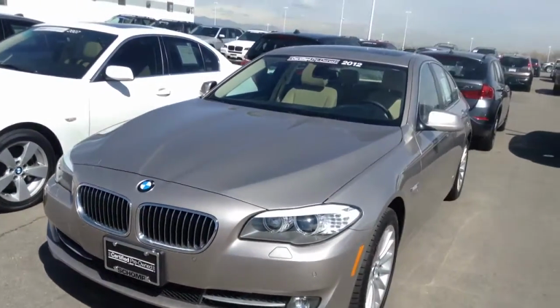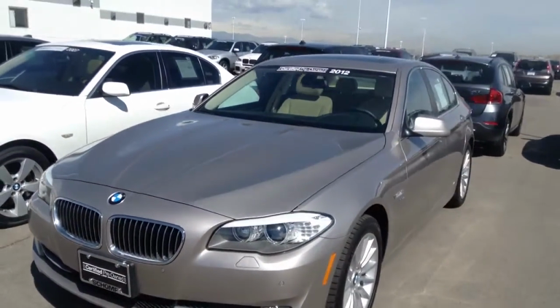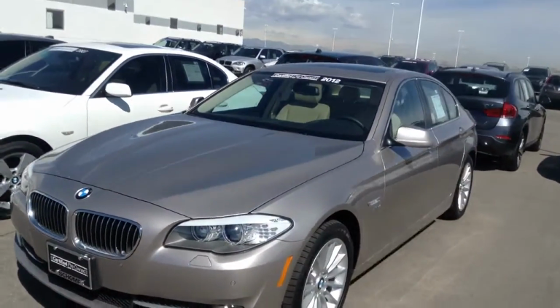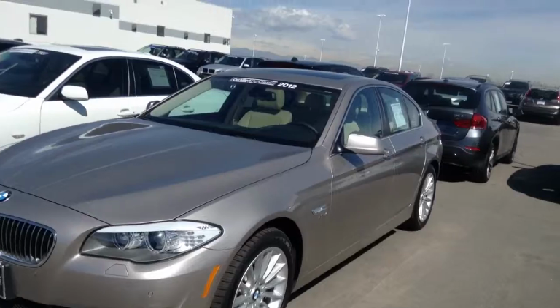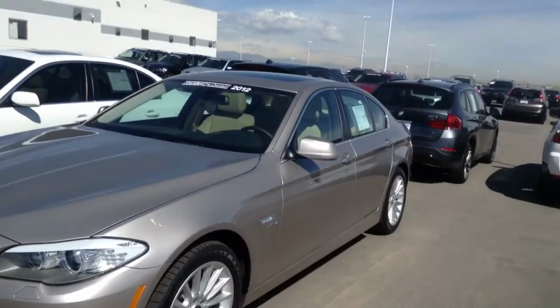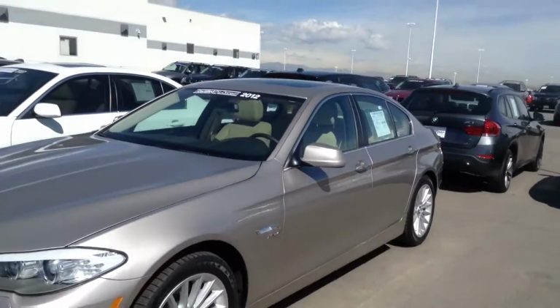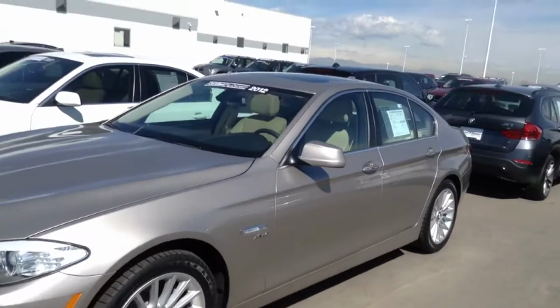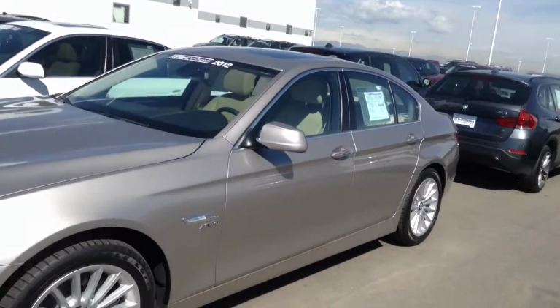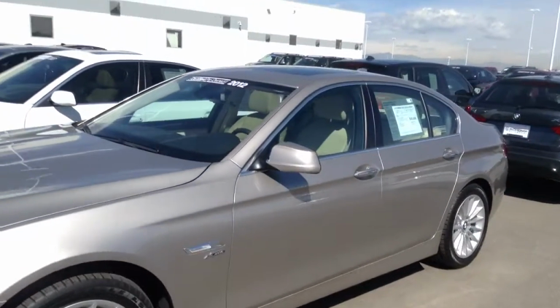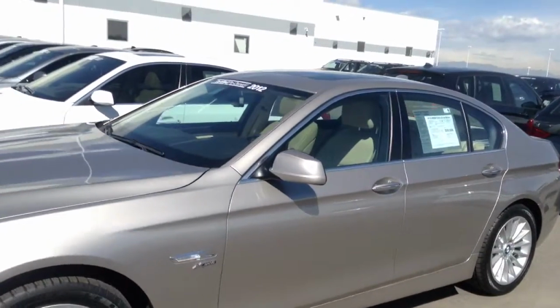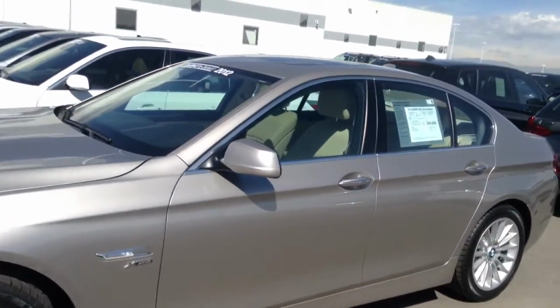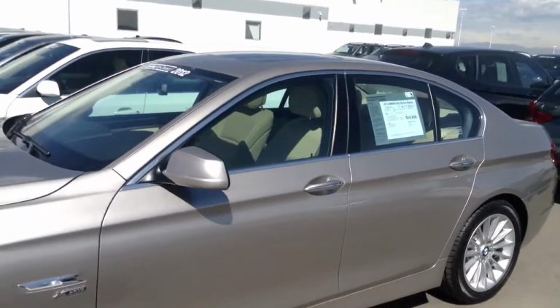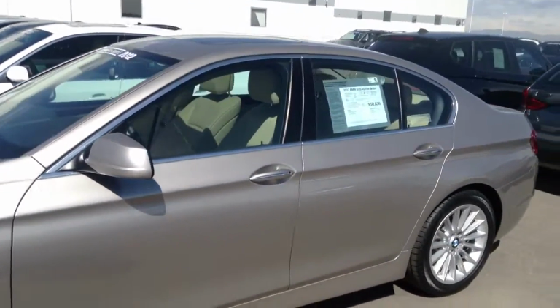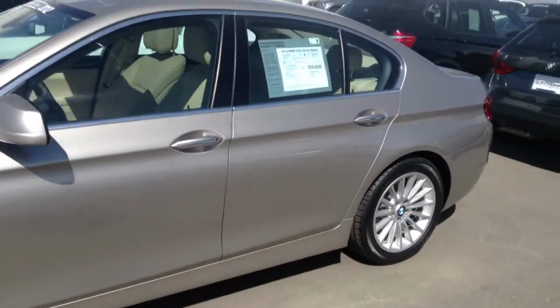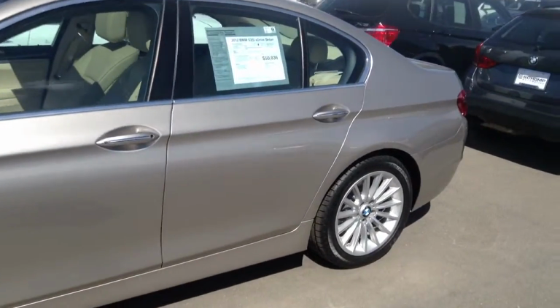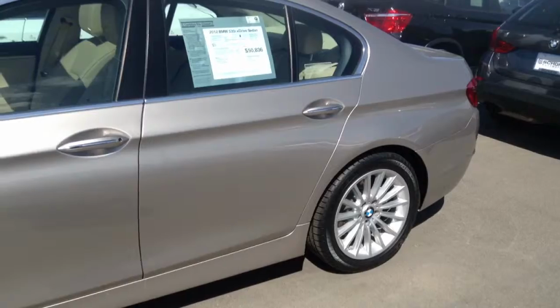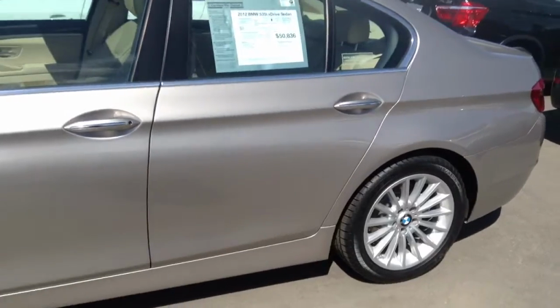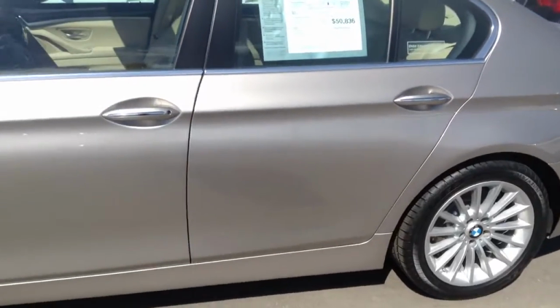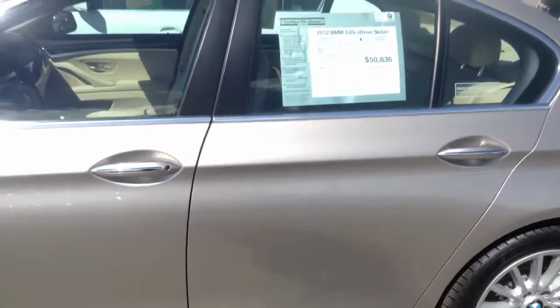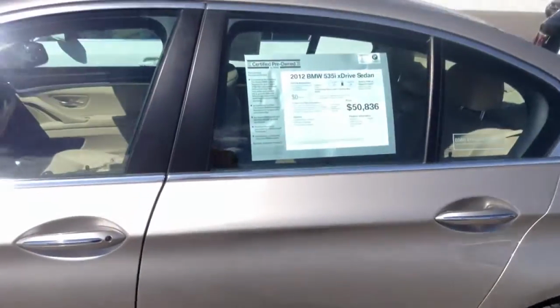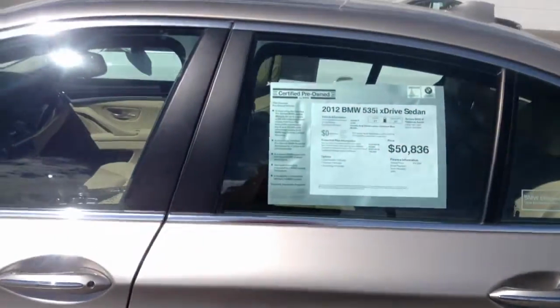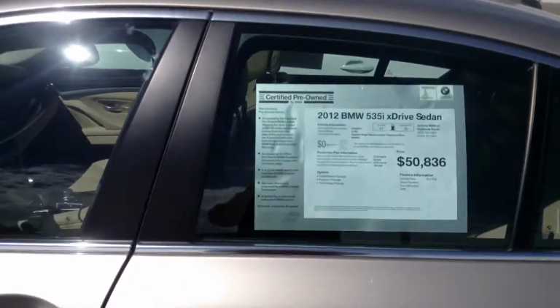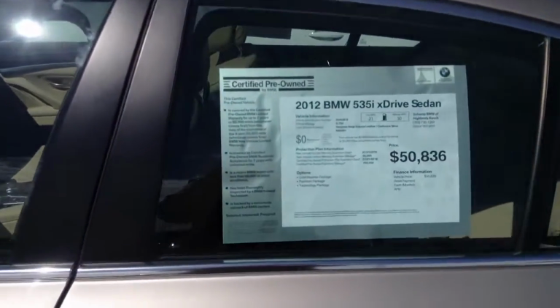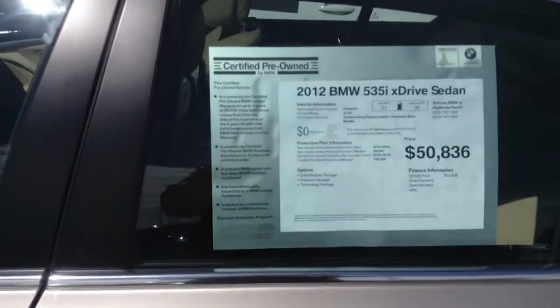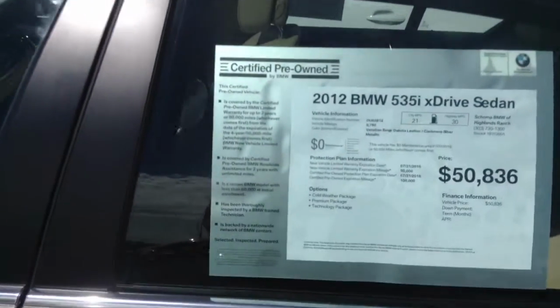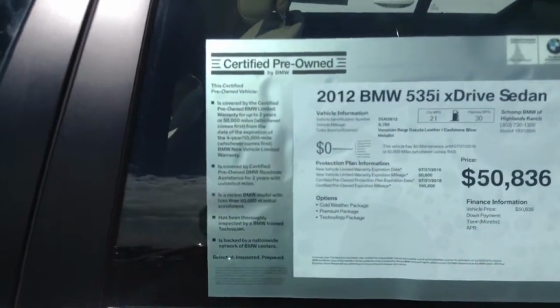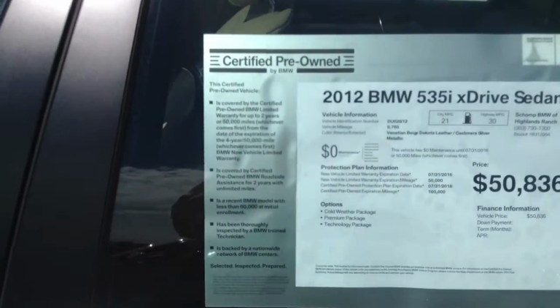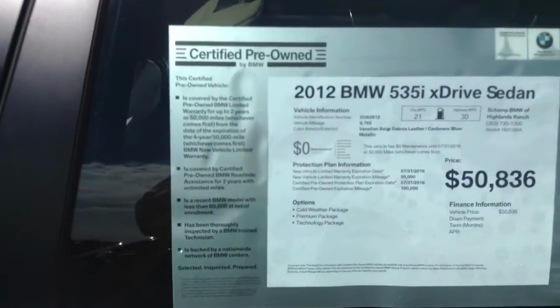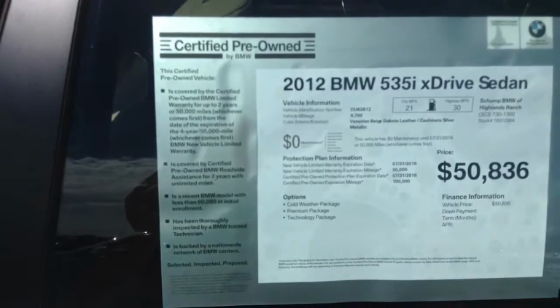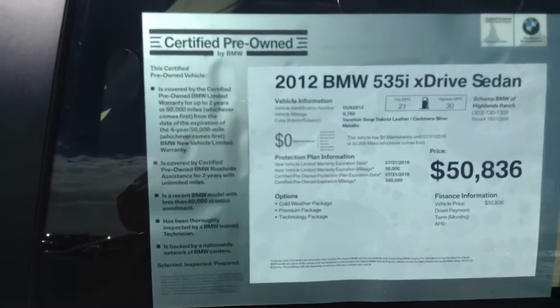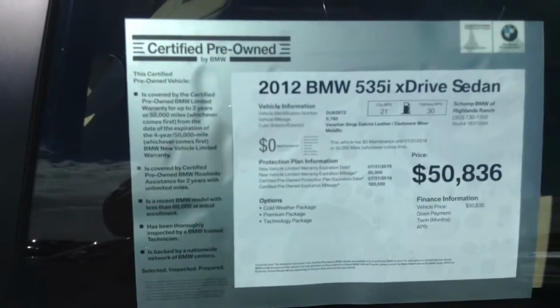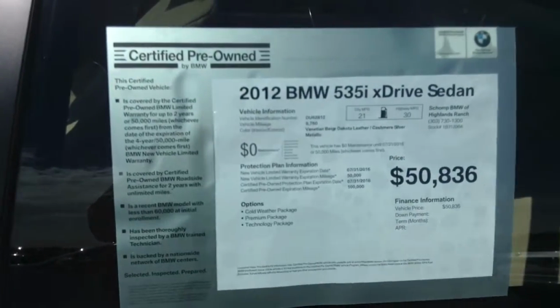Cashmere with the beige interior. The car is in very nice condition. This car is equipped with the cold weather package, premium package, and tech package.